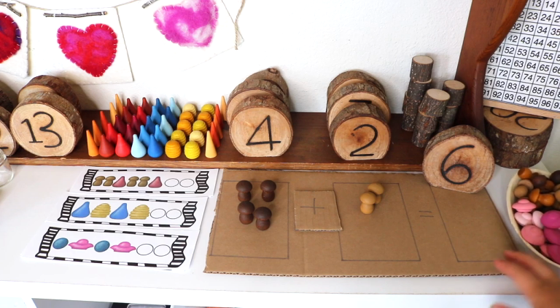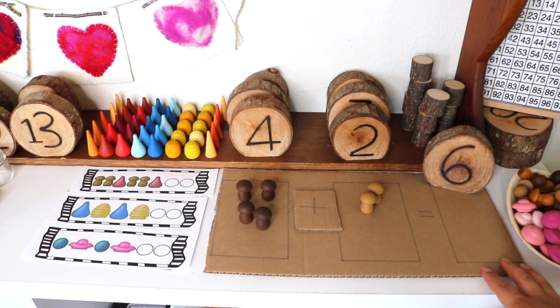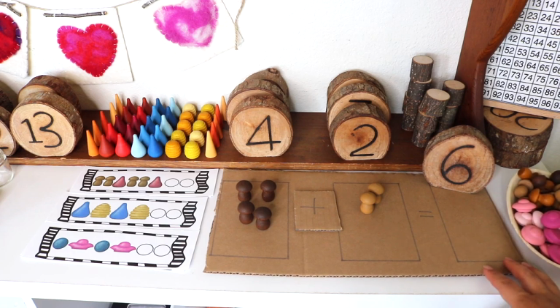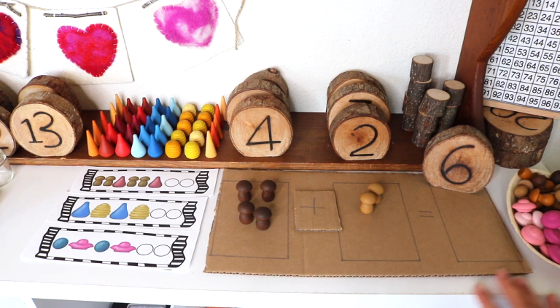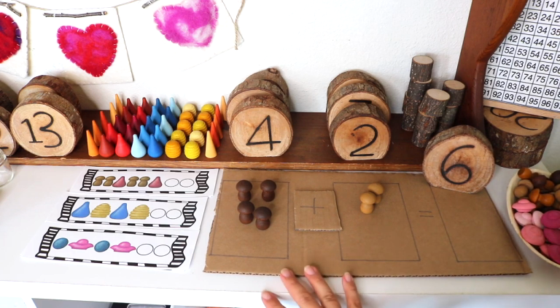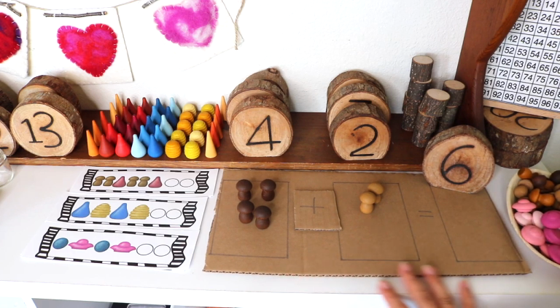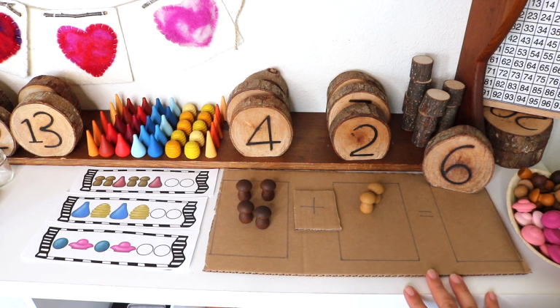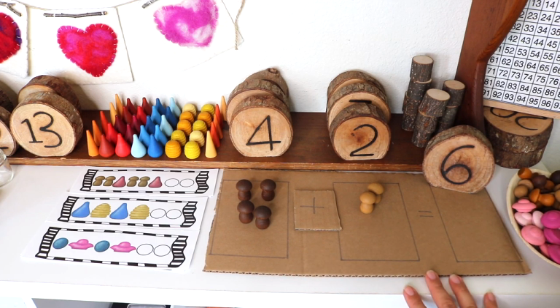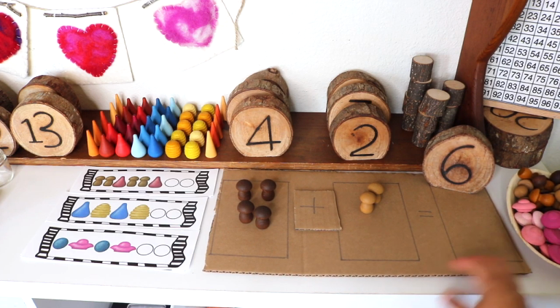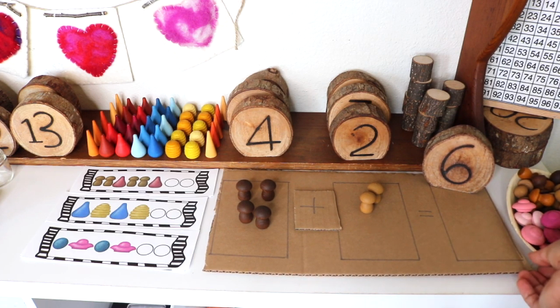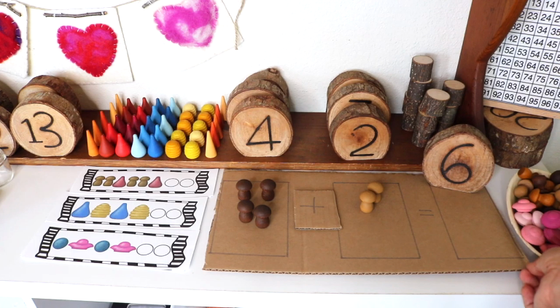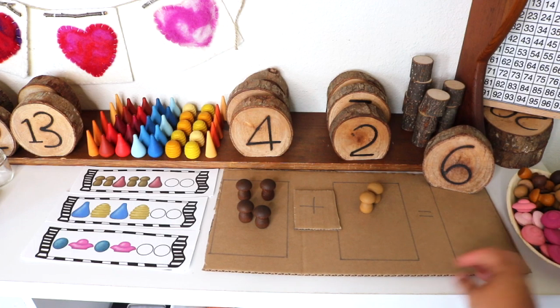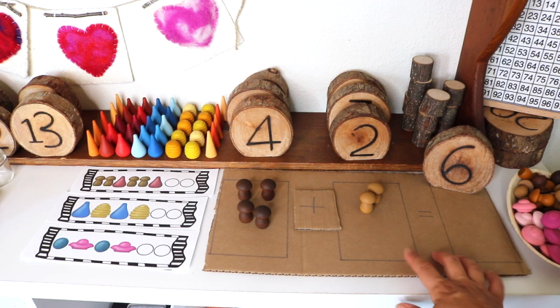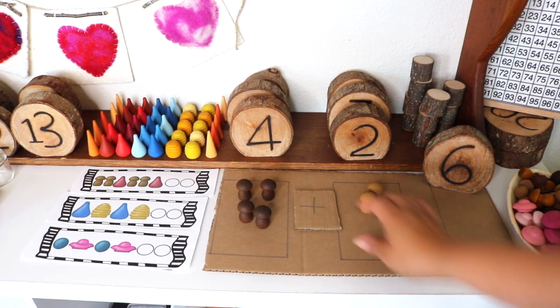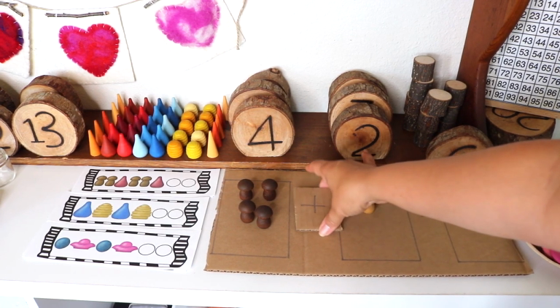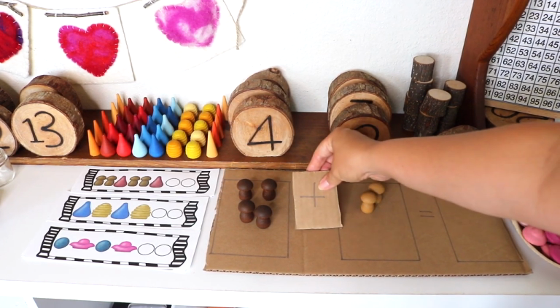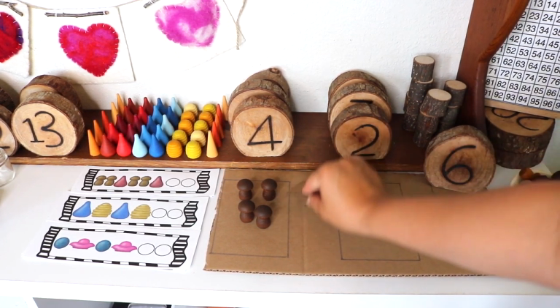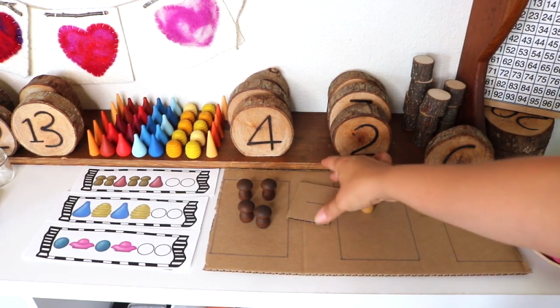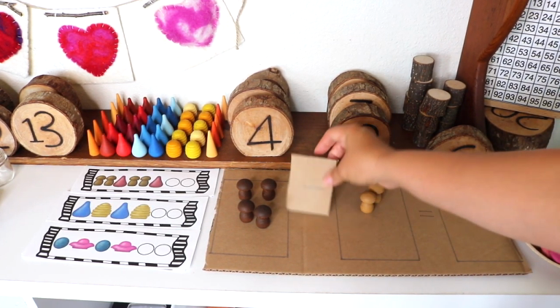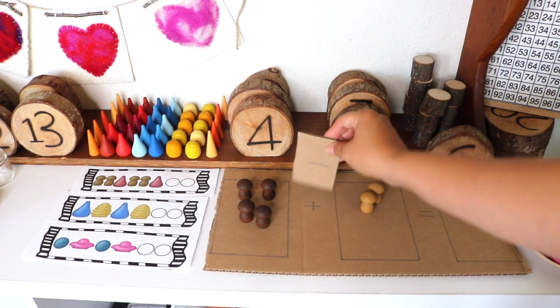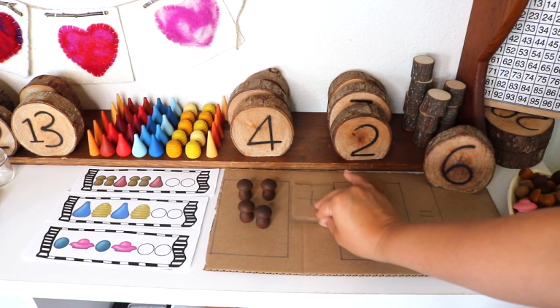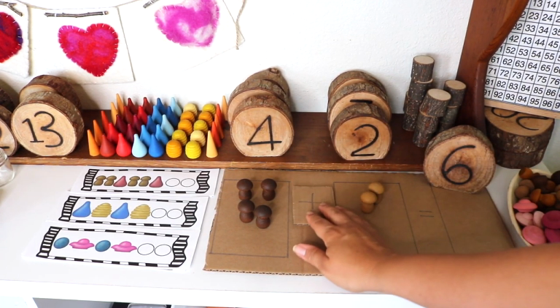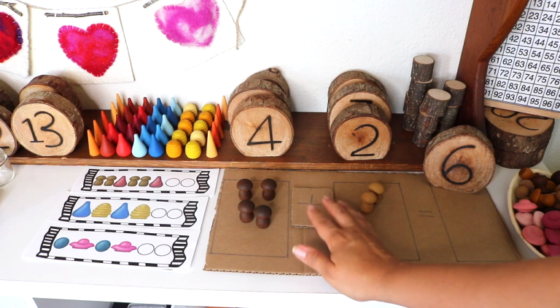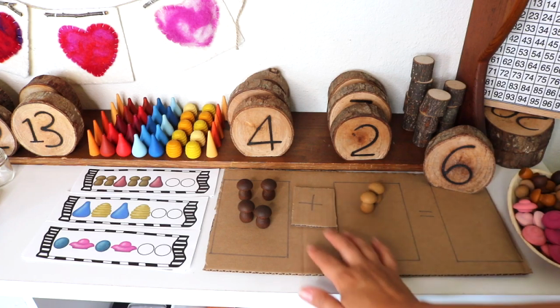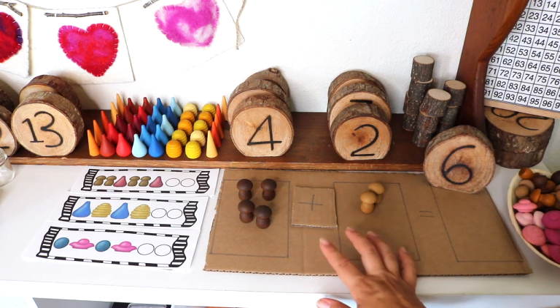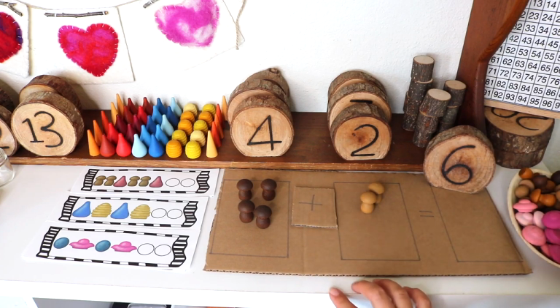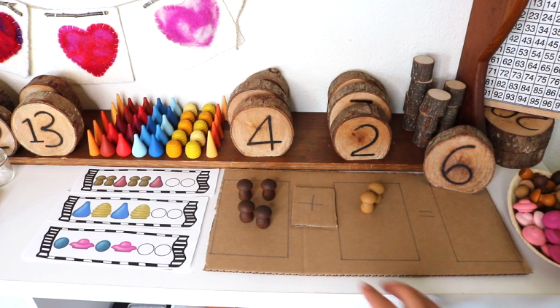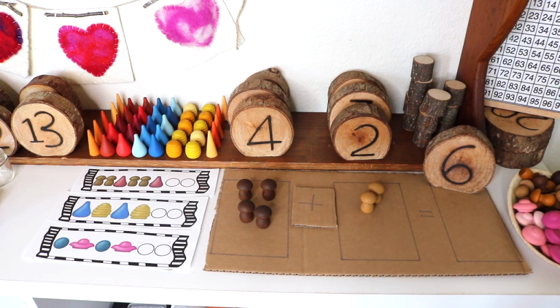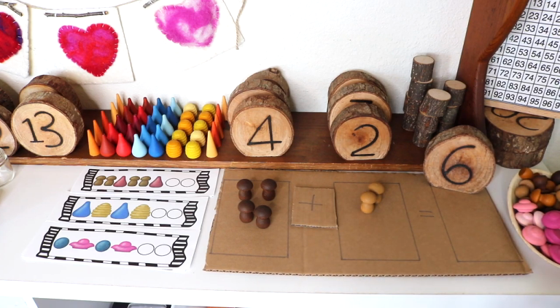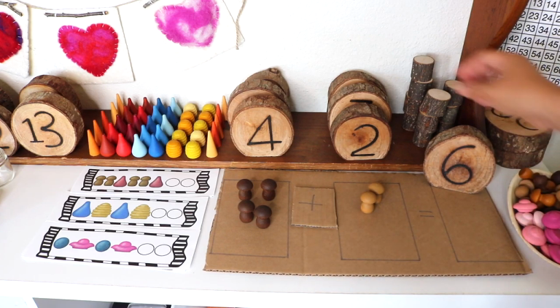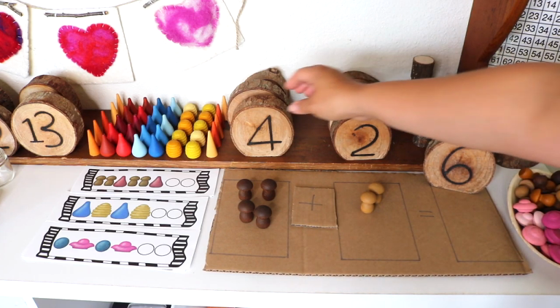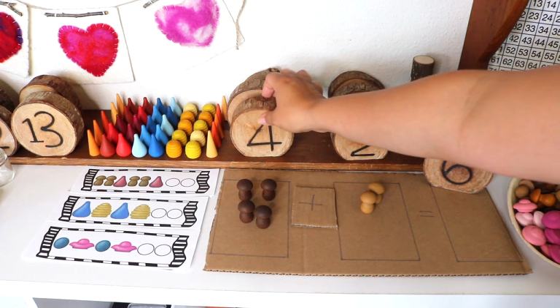This is an addition and subtraction board I quickly made with a piece of cardboard and marker, to pair with the Grapat pieces and these number blocks, which are actually wedding table numbers.